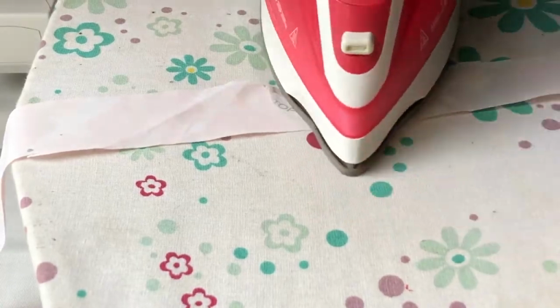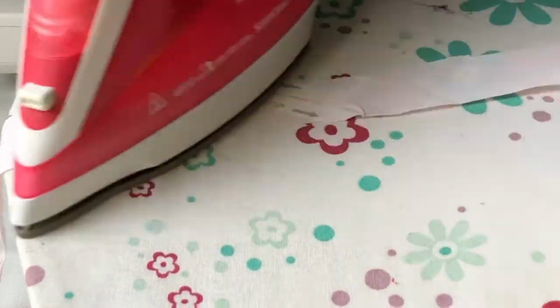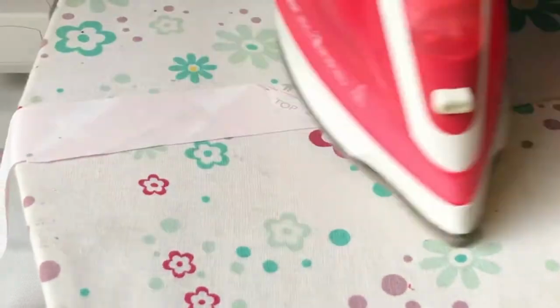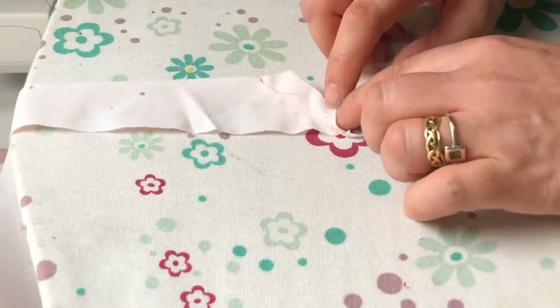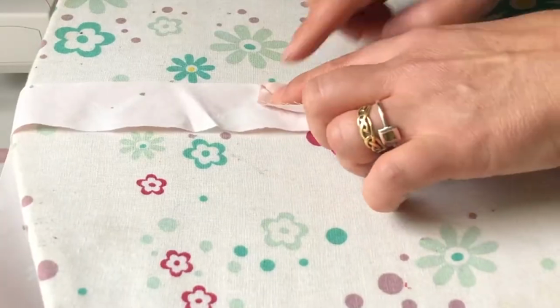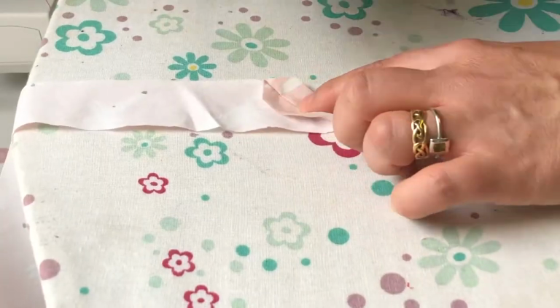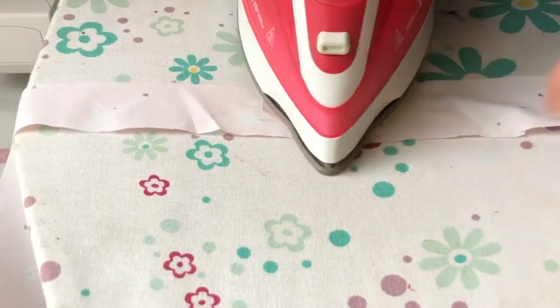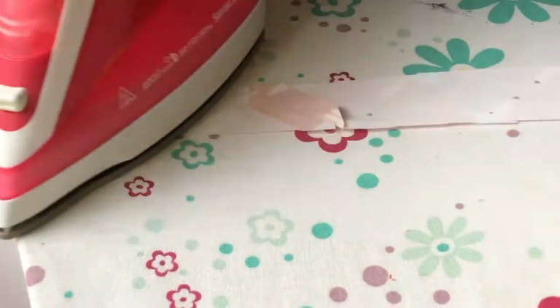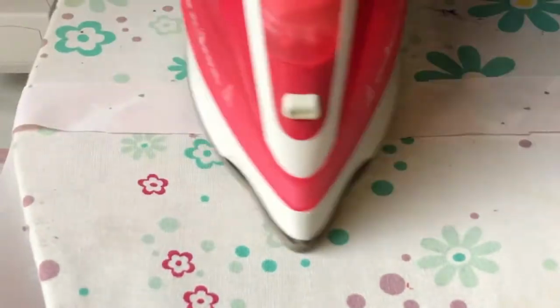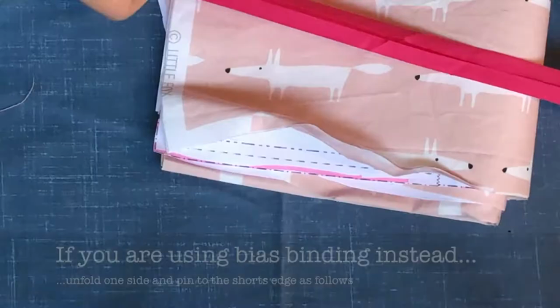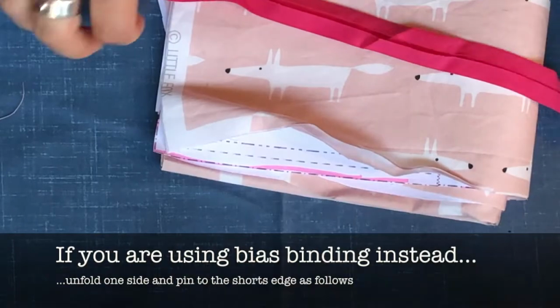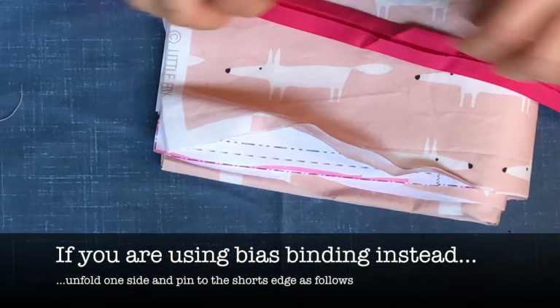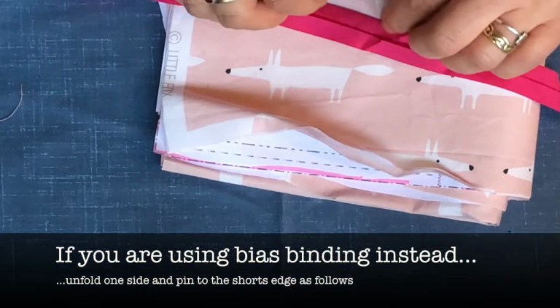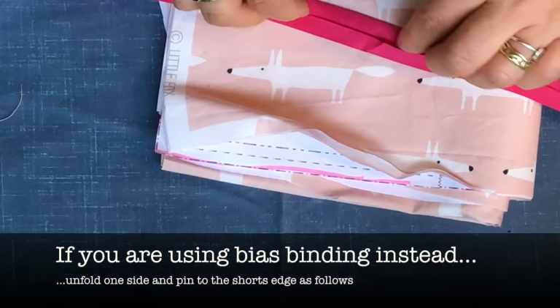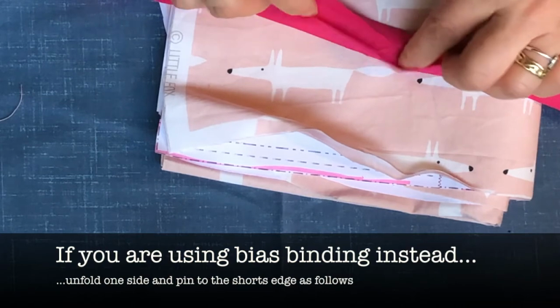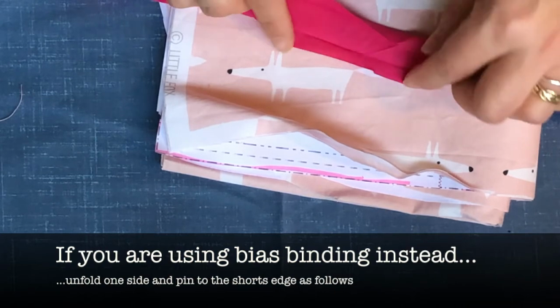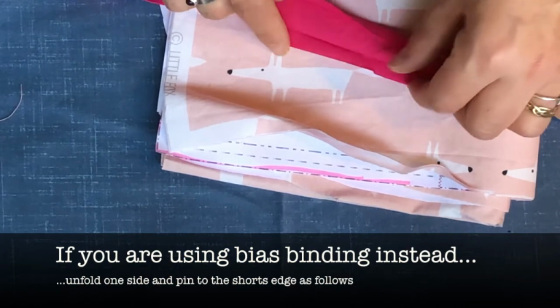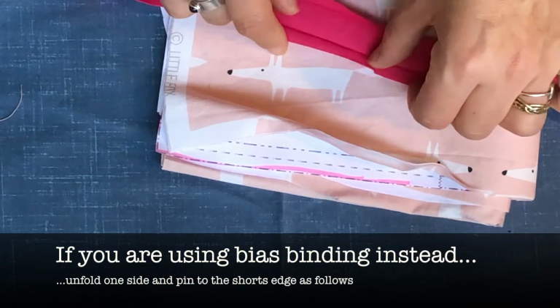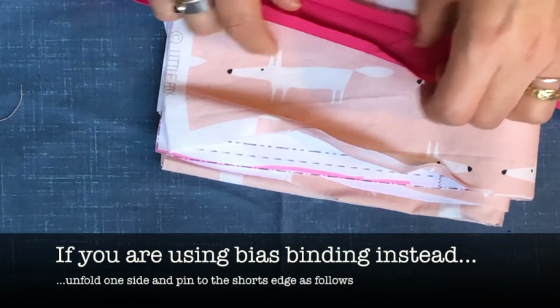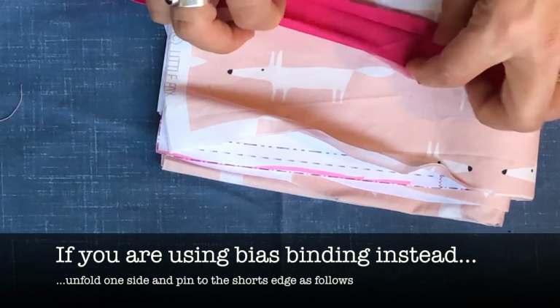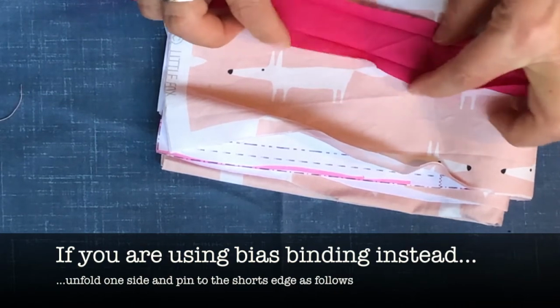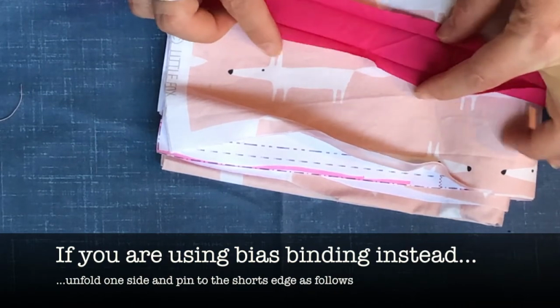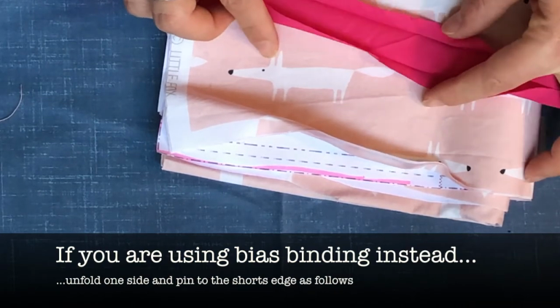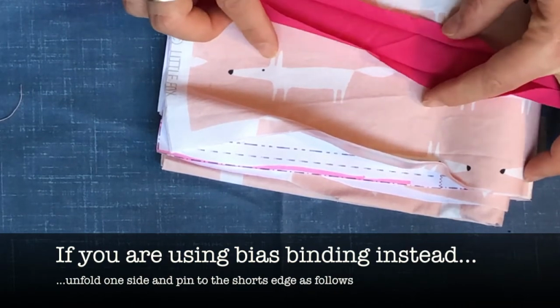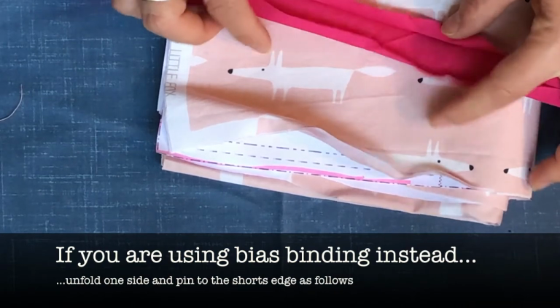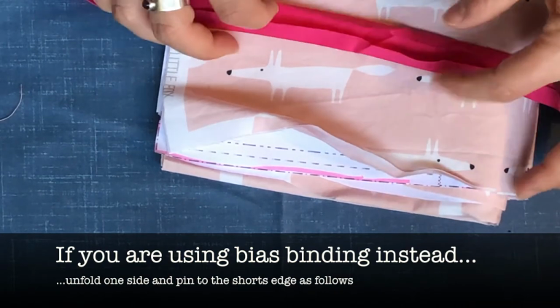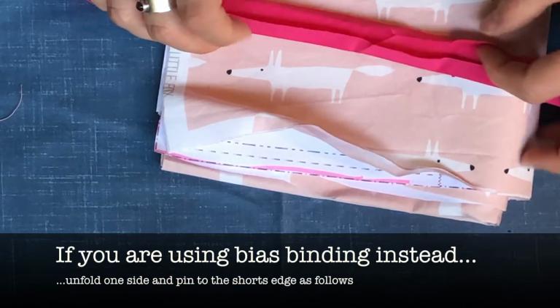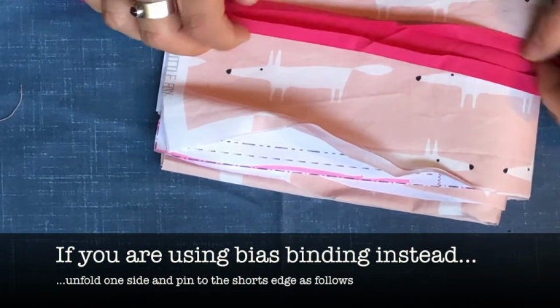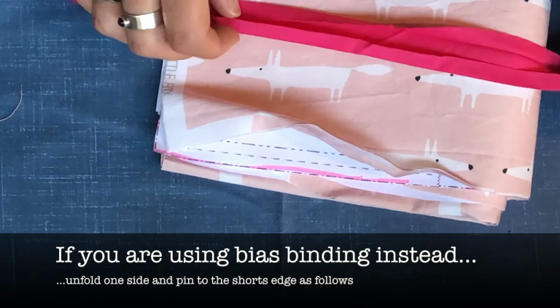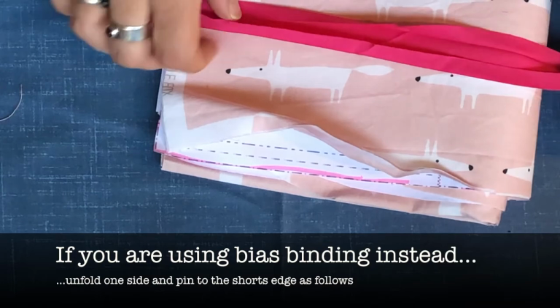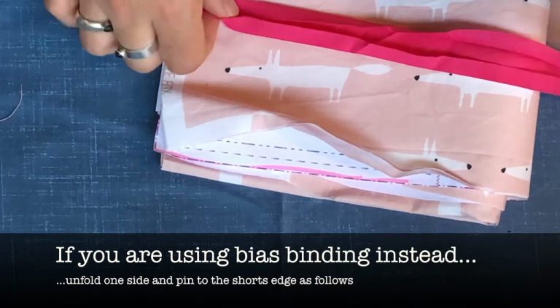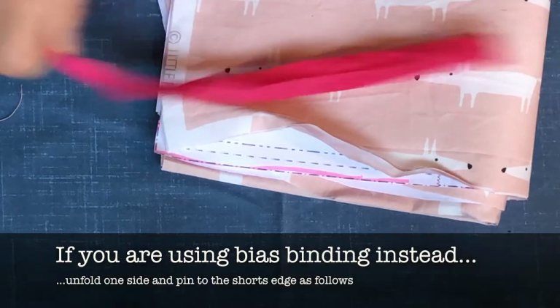You will need roughly three and a half meters of this binding, or you can use bias binding instead. If you unfold the edges you'll see it looks pretty much like a bias strip.